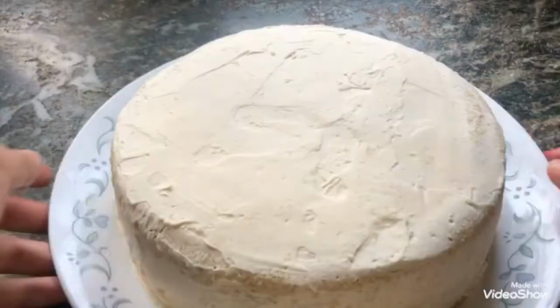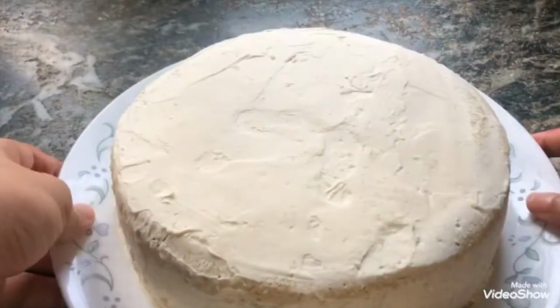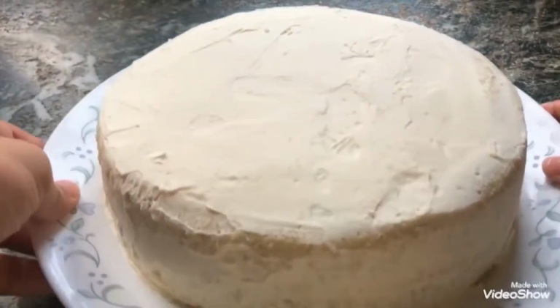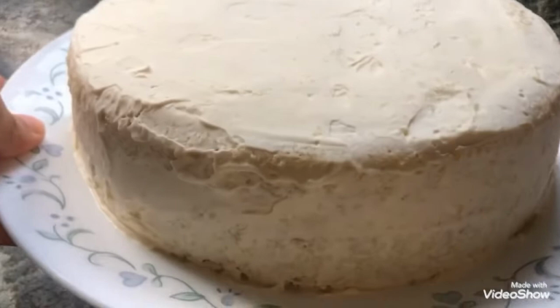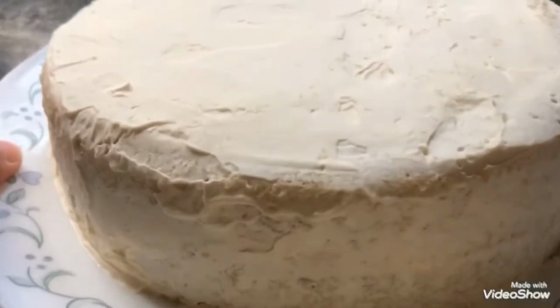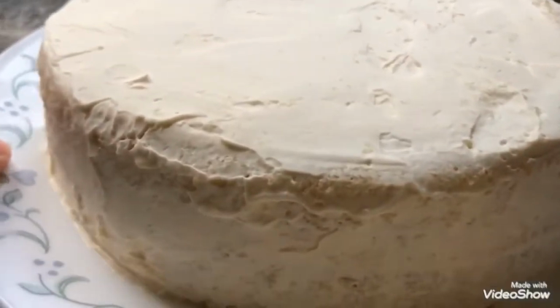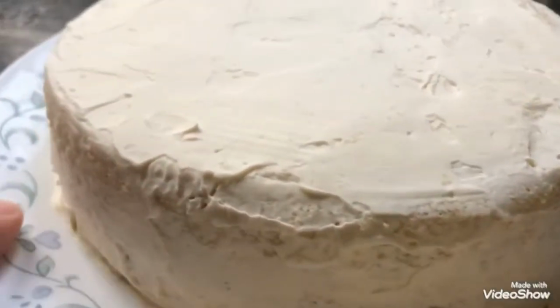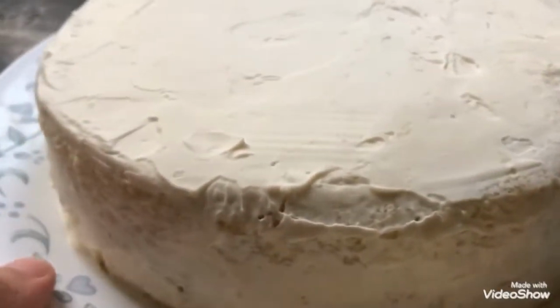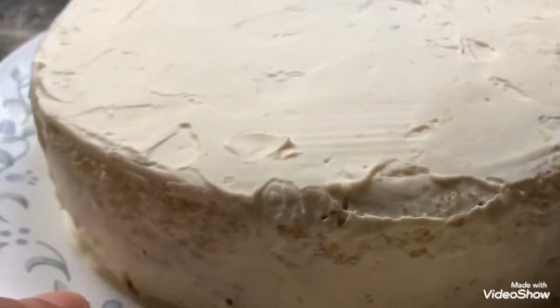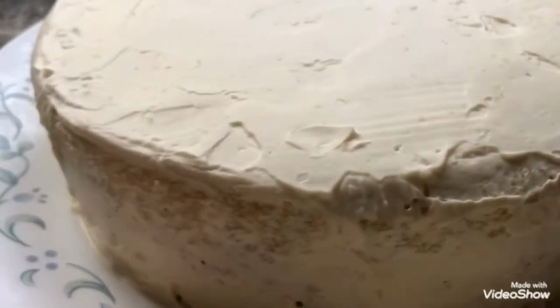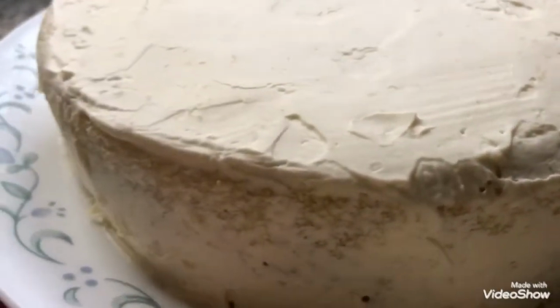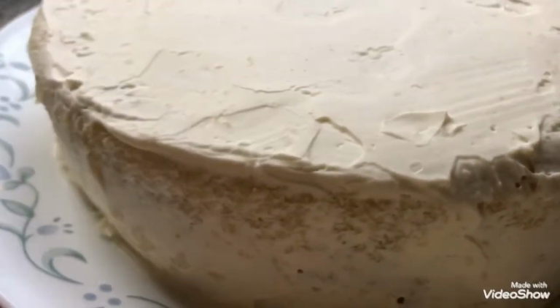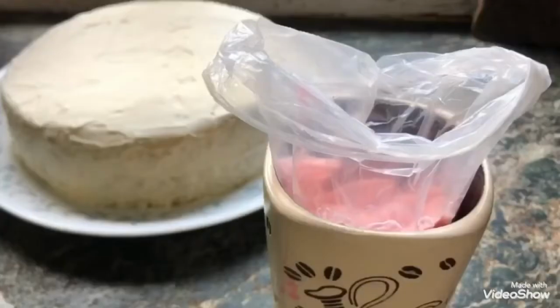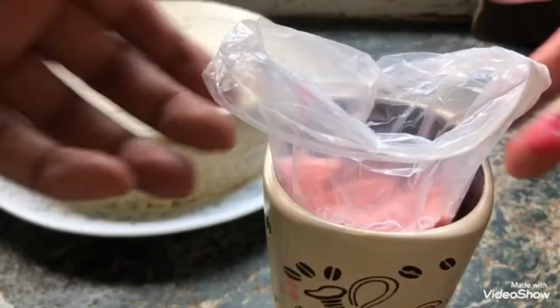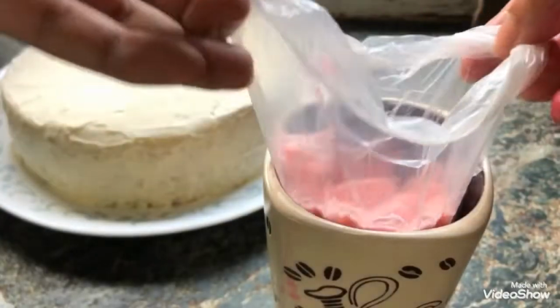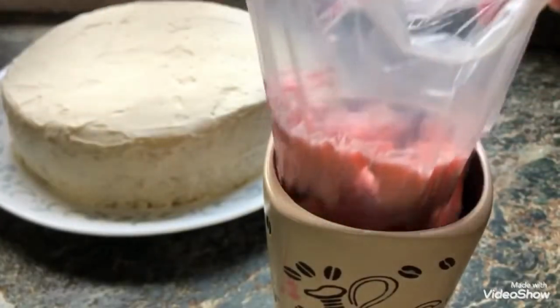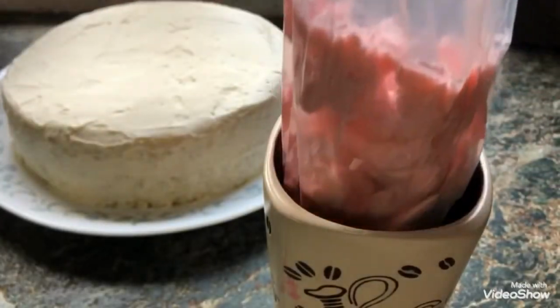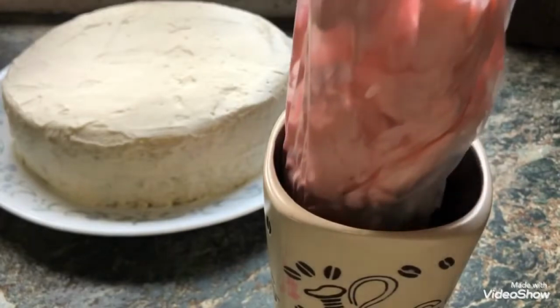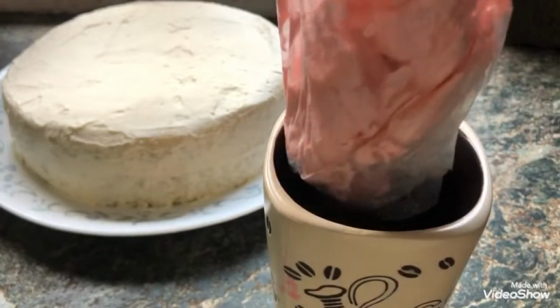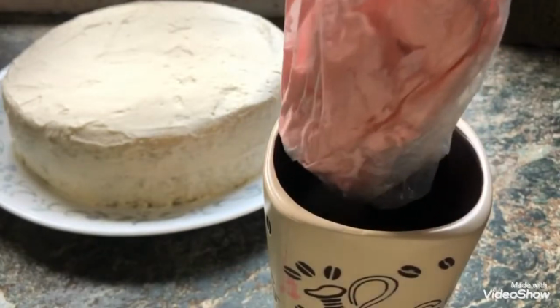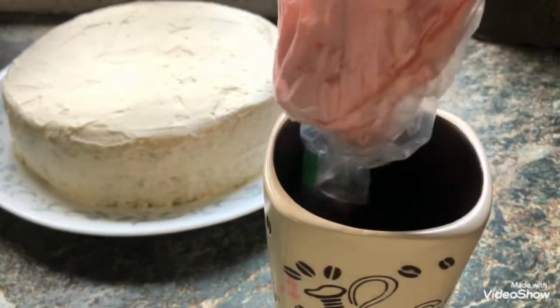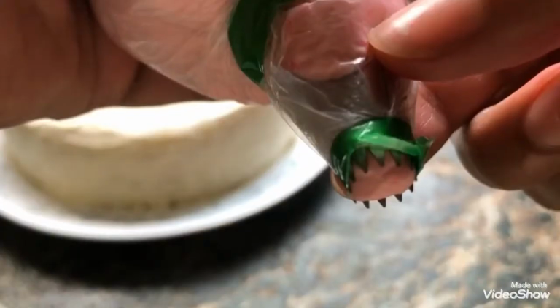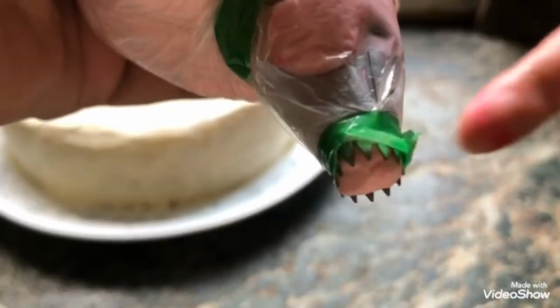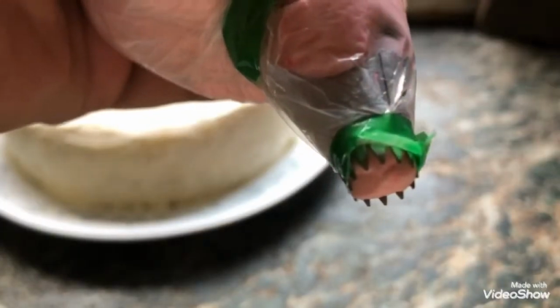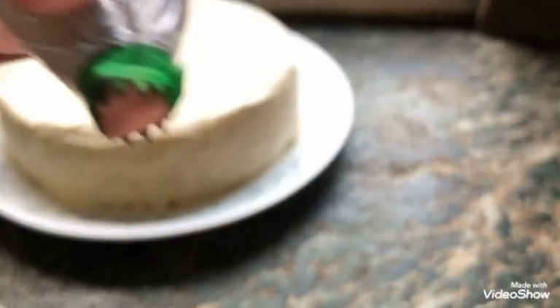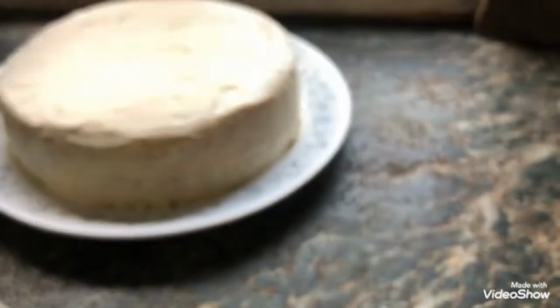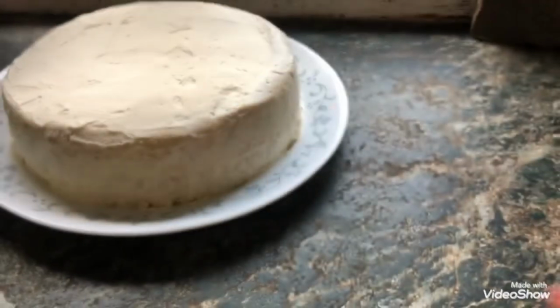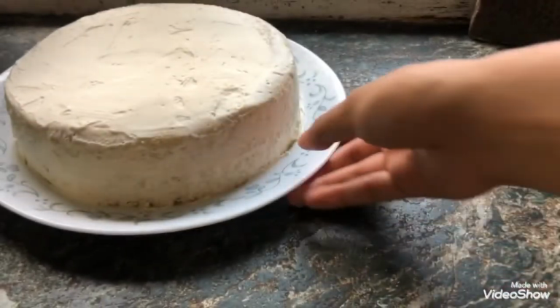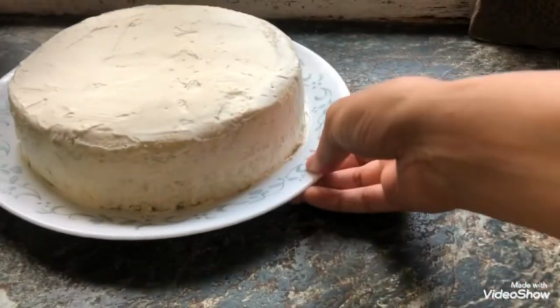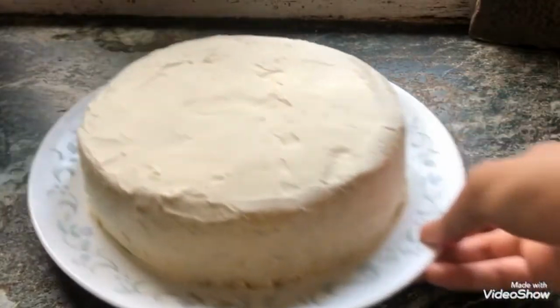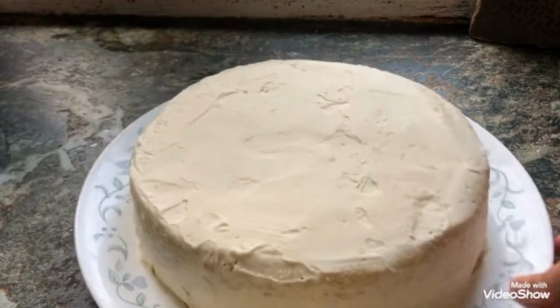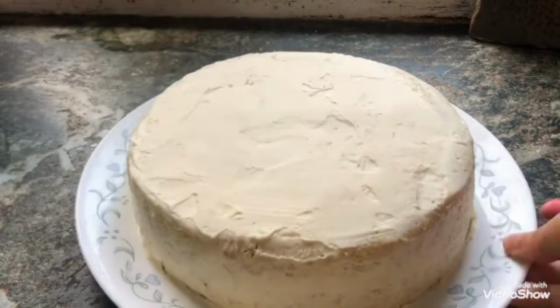When you are ready, take your cake out from the freezer and make sure the crumb coat is hard. Then fill your piping bag with your frosting — I'm using a French tip as my nozzle today.